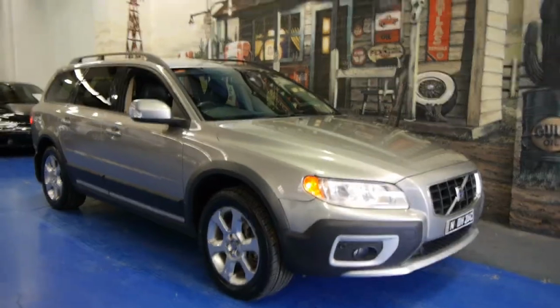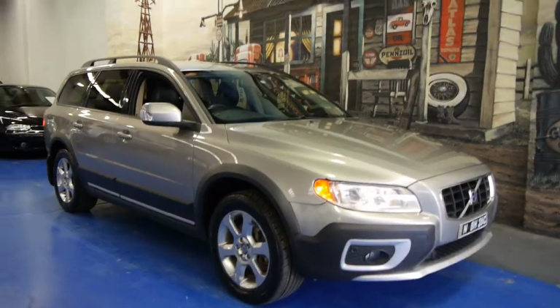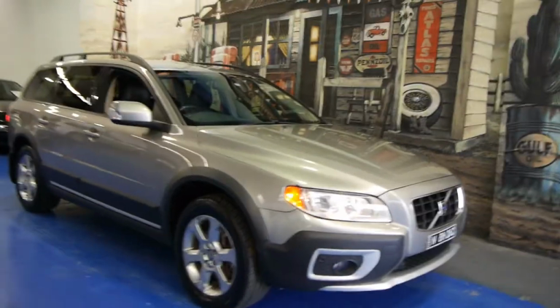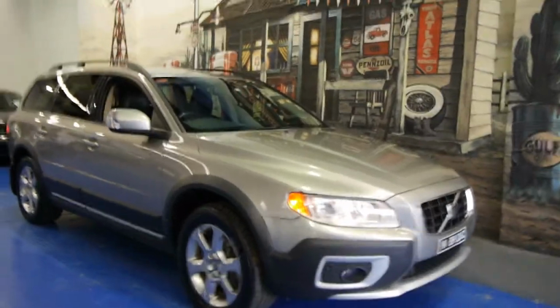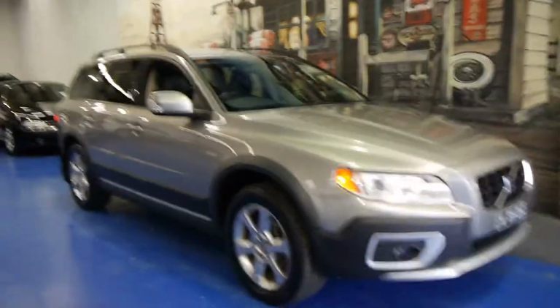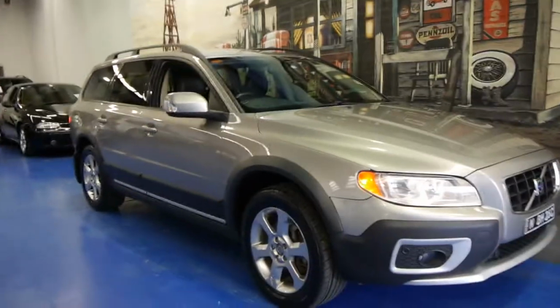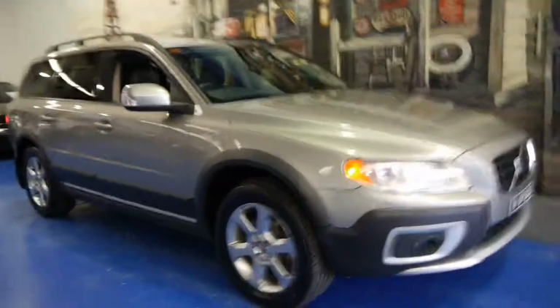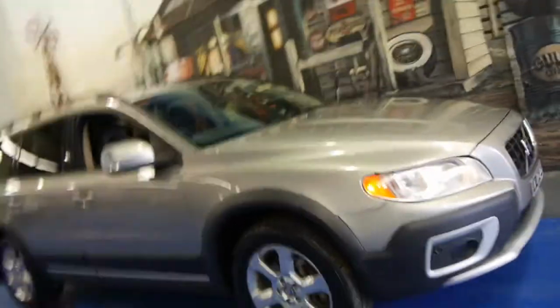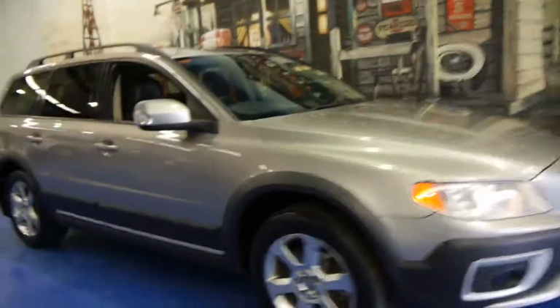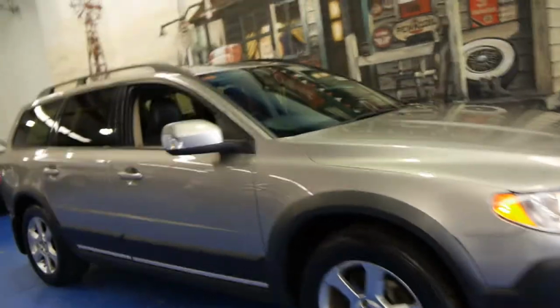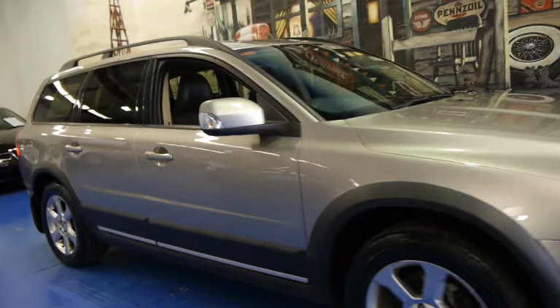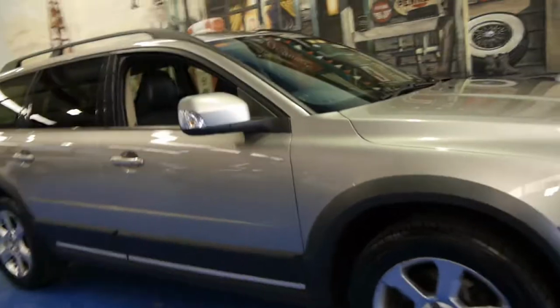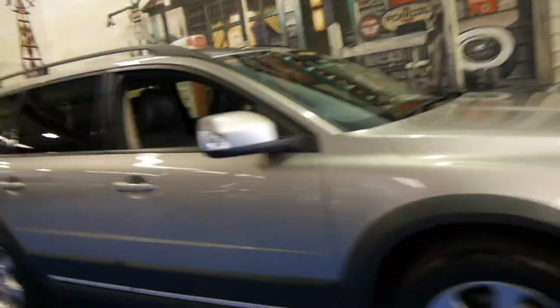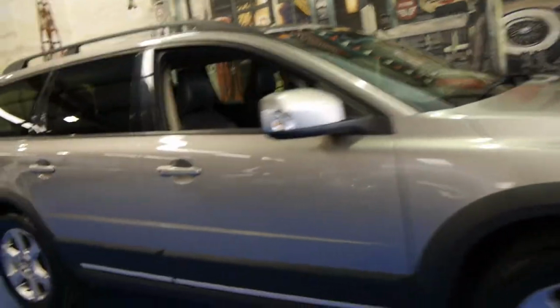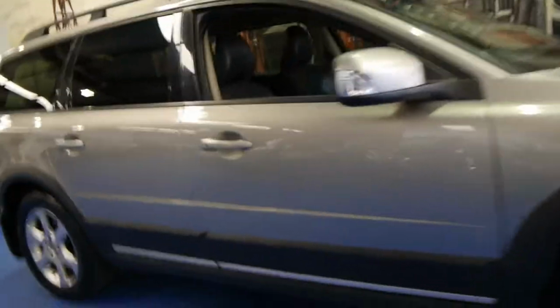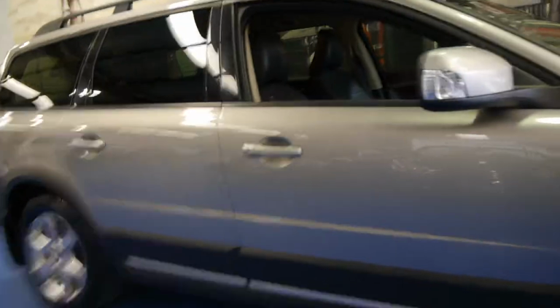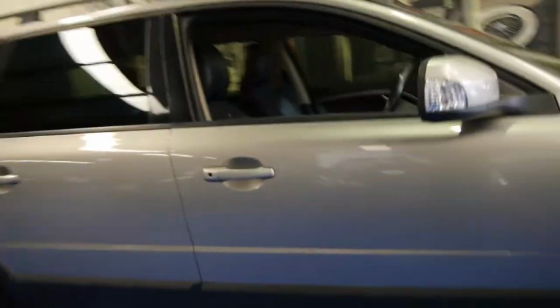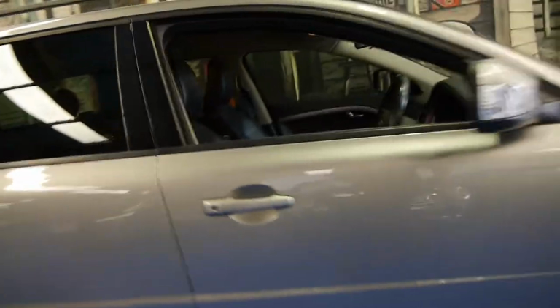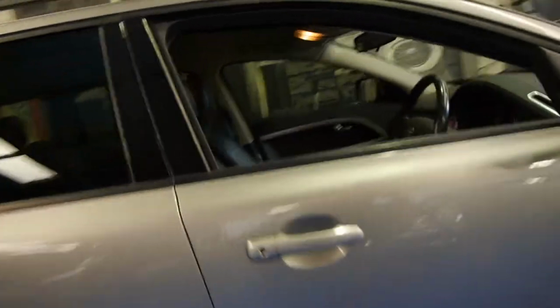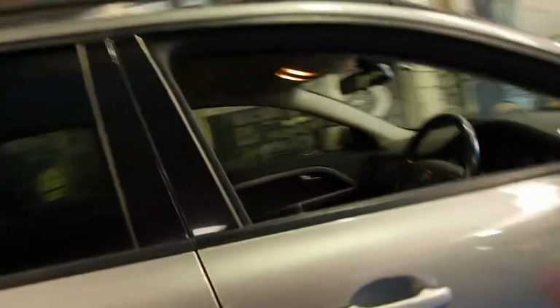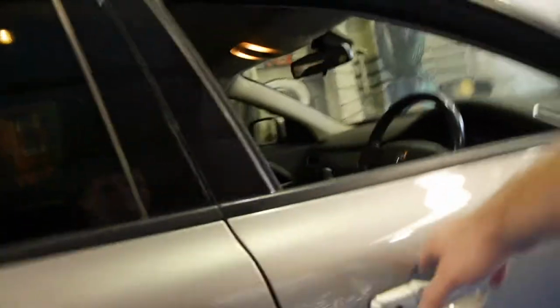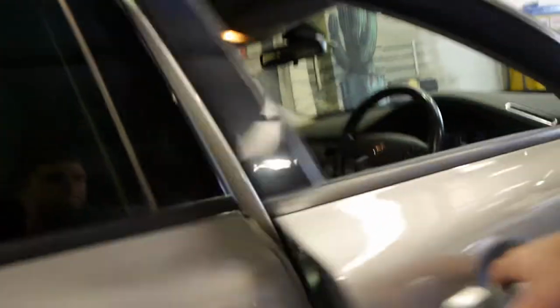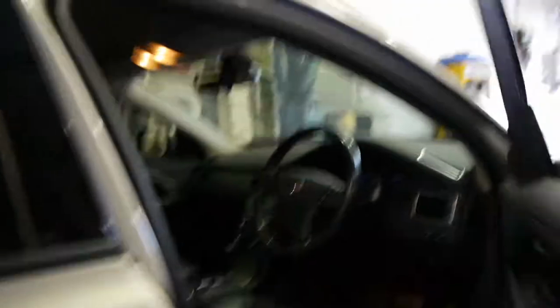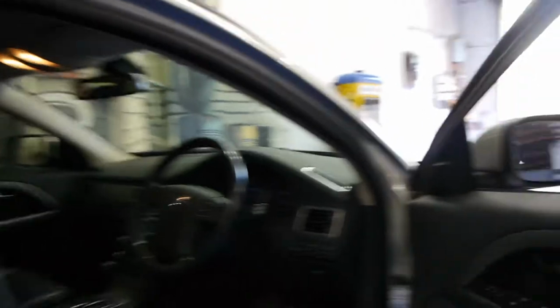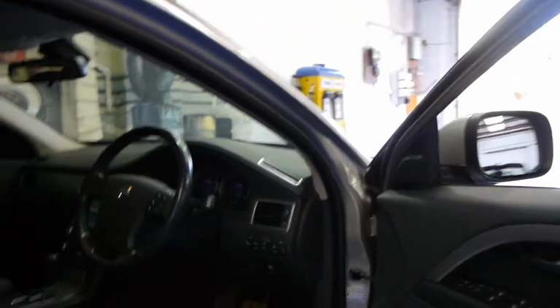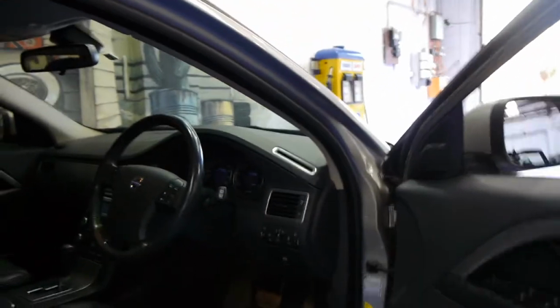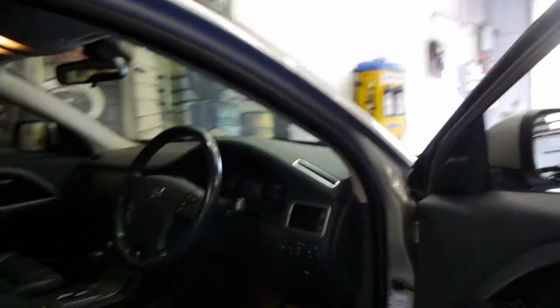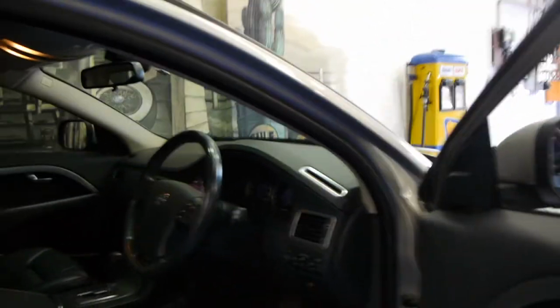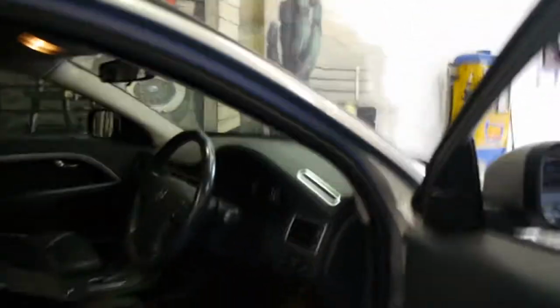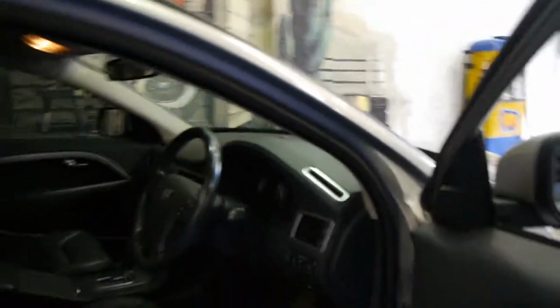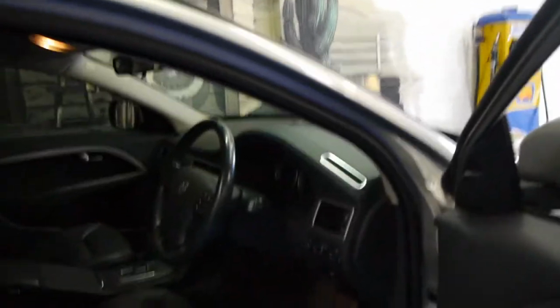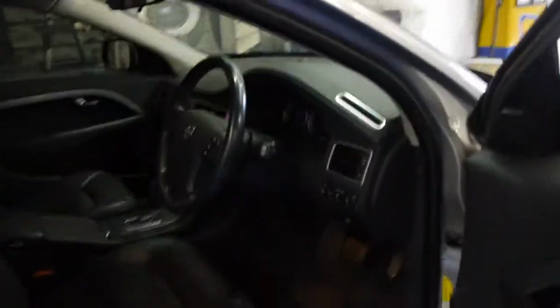Today we have for you a 2008 Volvo XC70 D5. It's in very good condition and it's done 143,000 kilometres, which is nothing on a diesel.